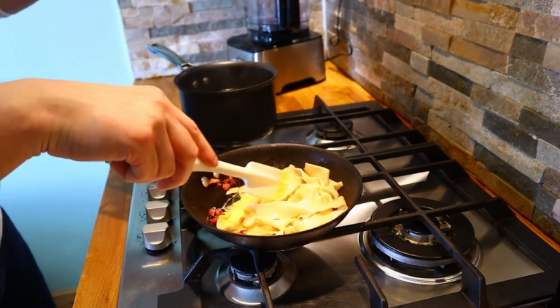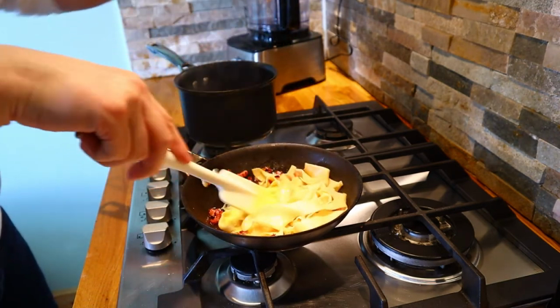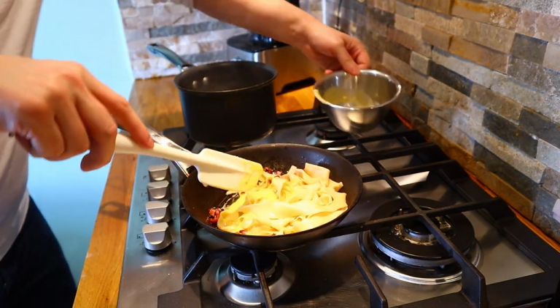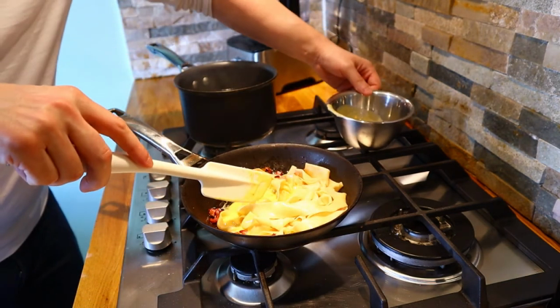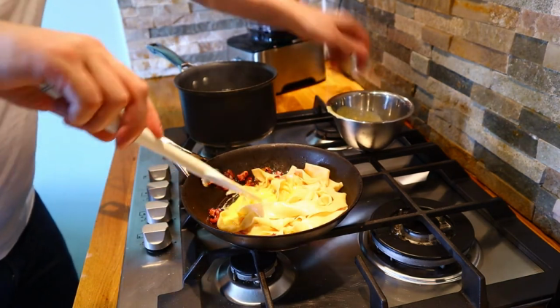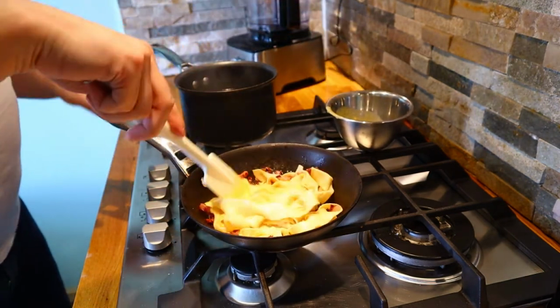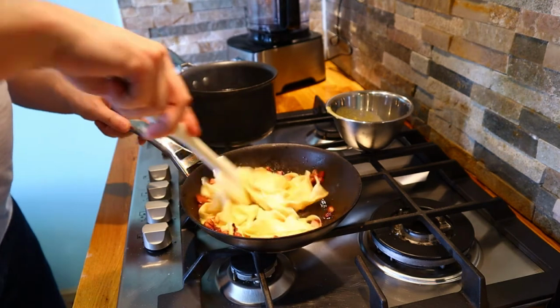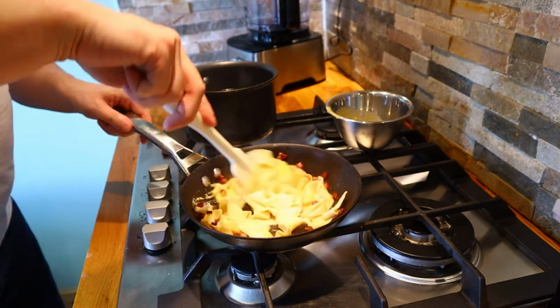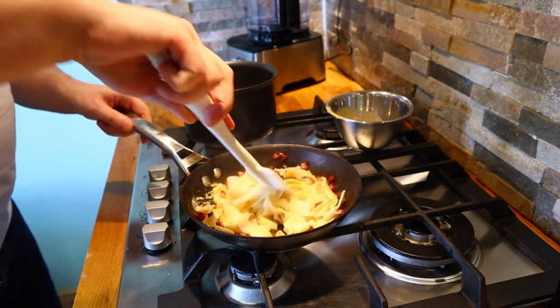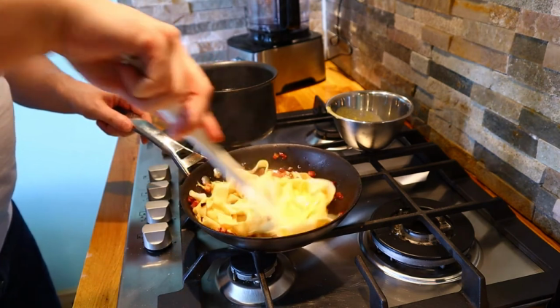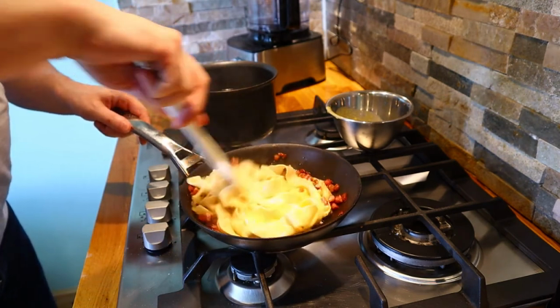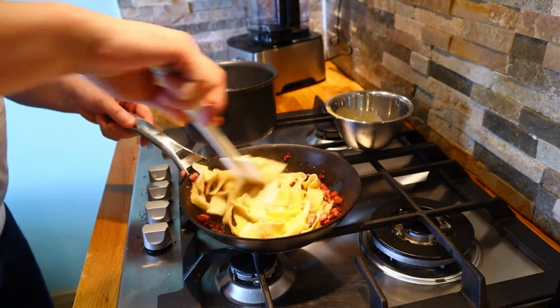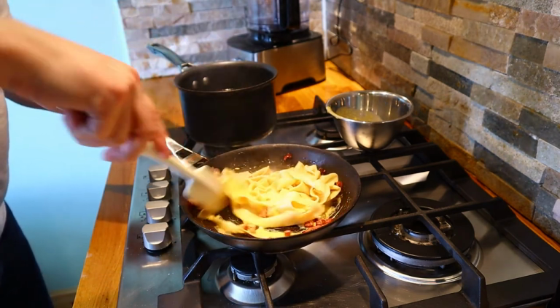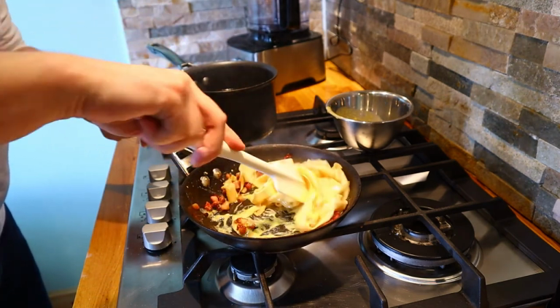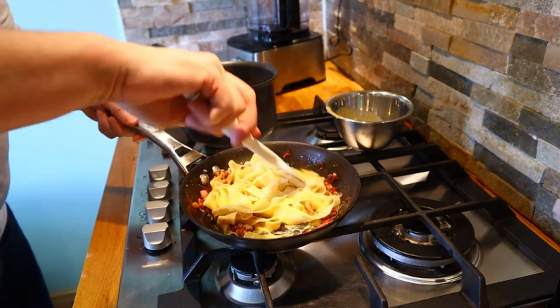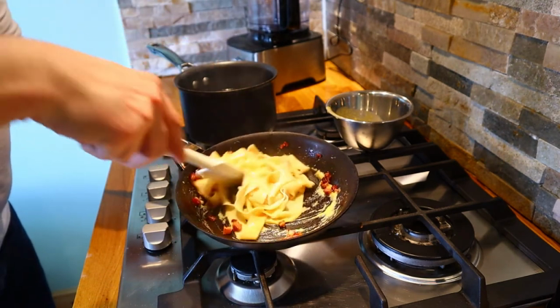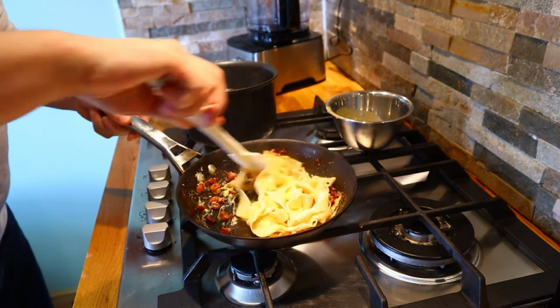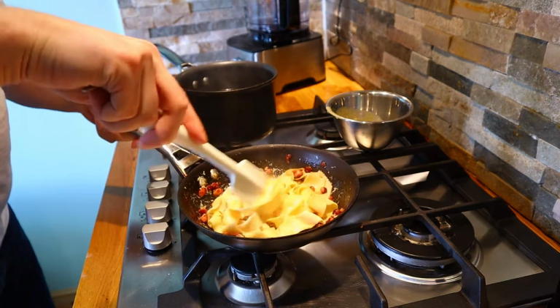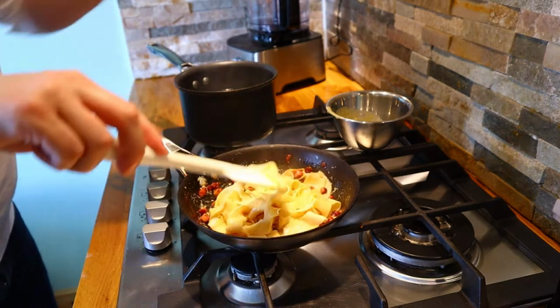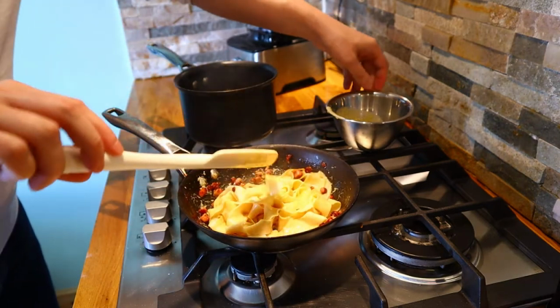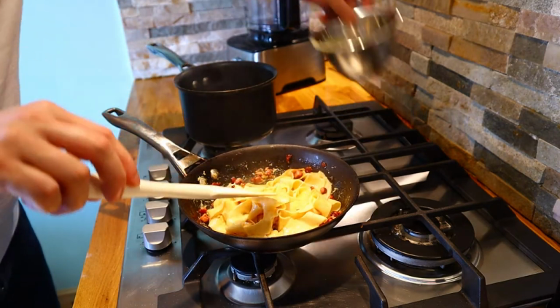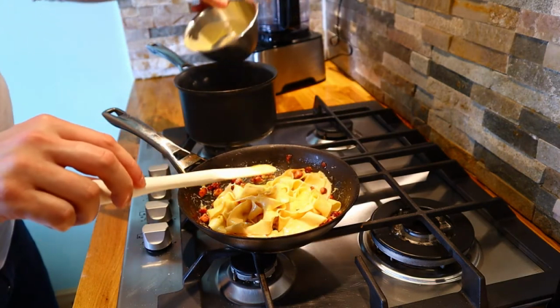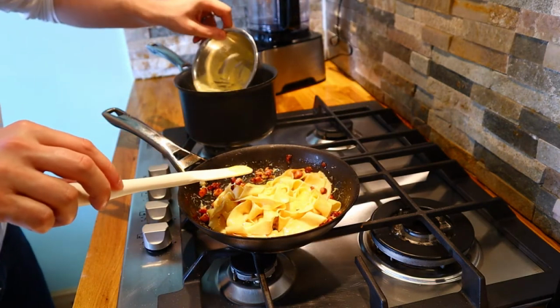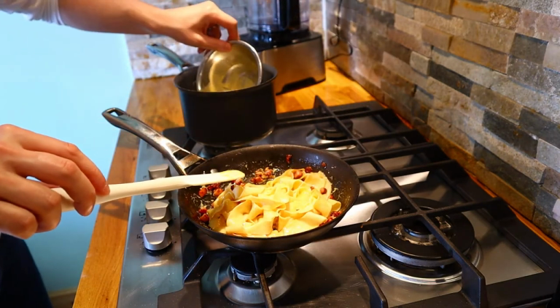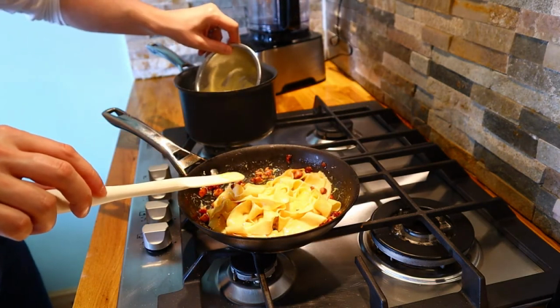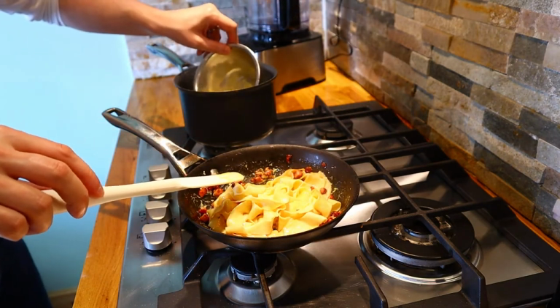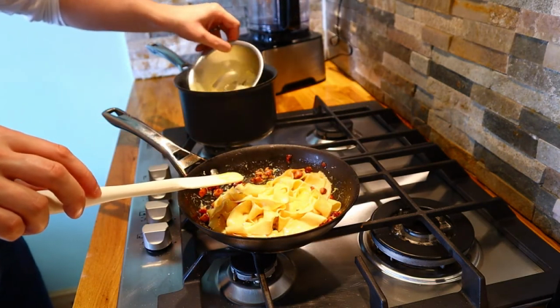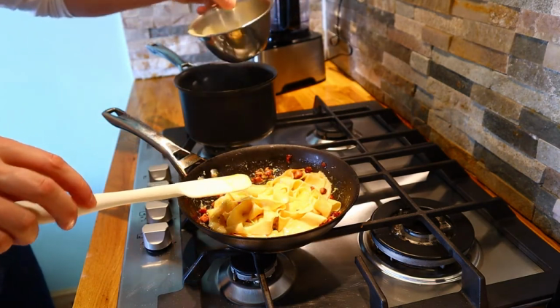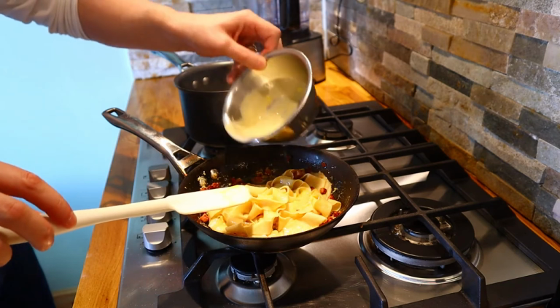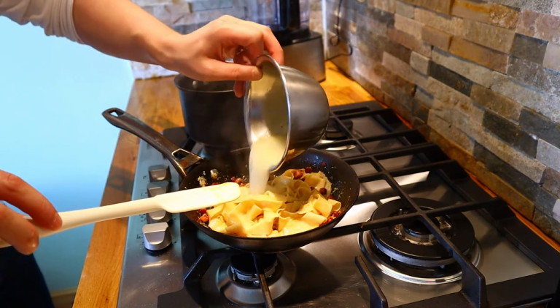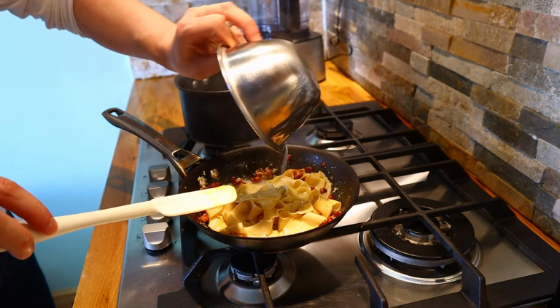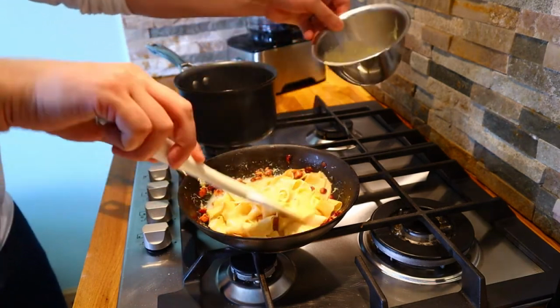Just put that through and give it a stir around. The residual heat in the pan will start to cook the egg. We'll just take a little bit of the pasta water to loosen it down.